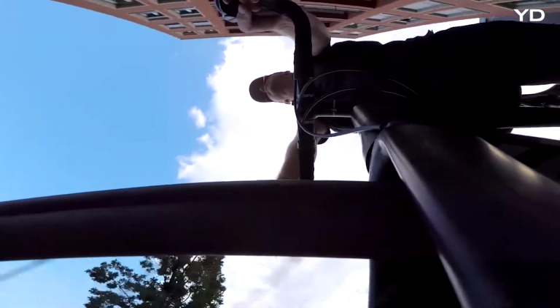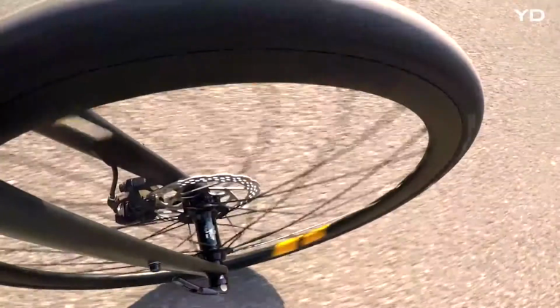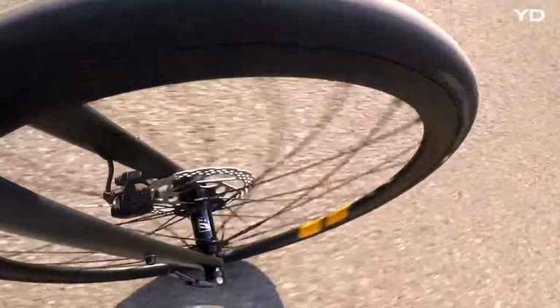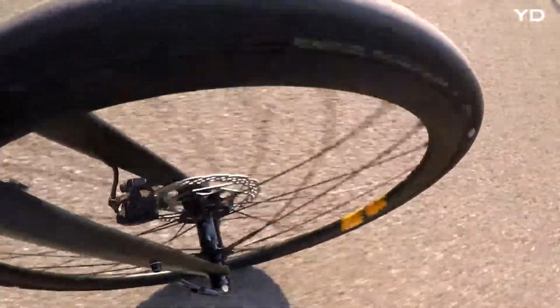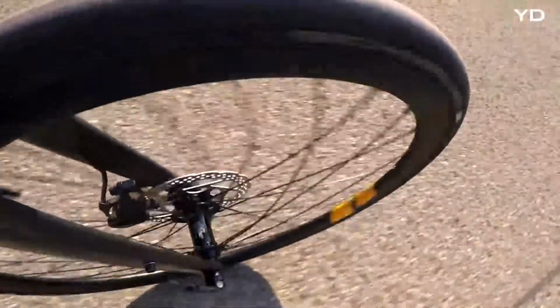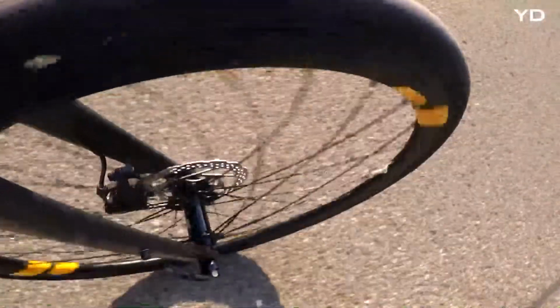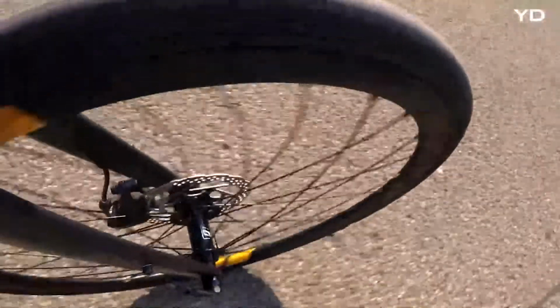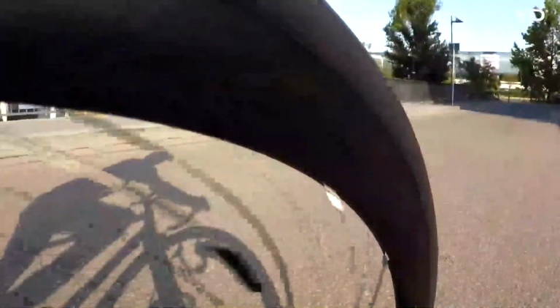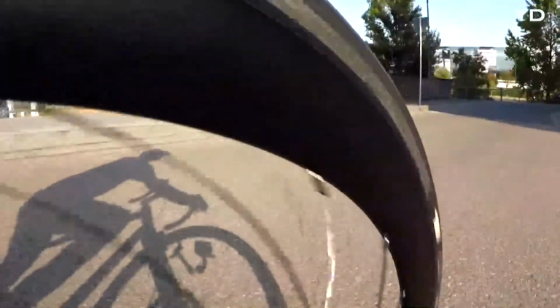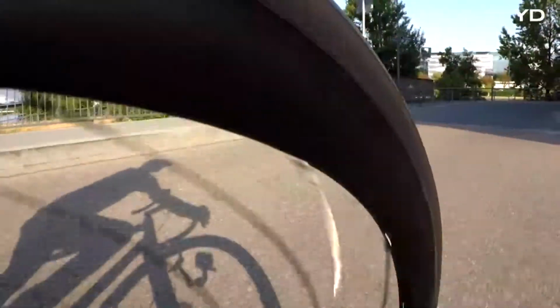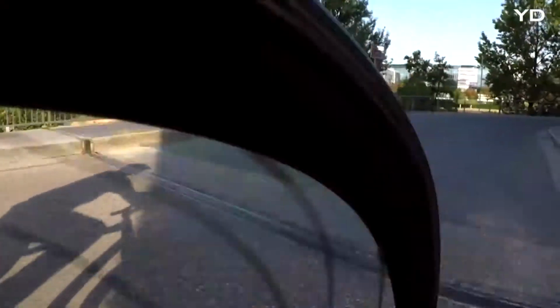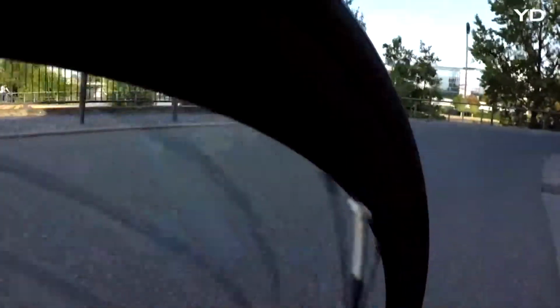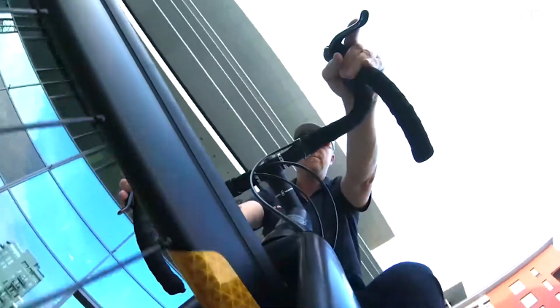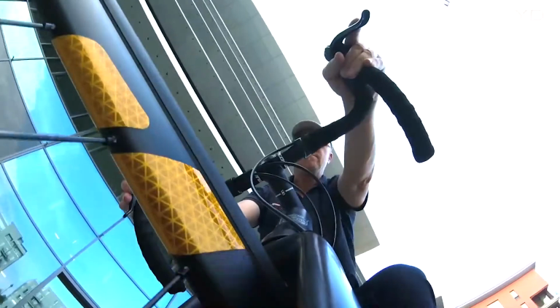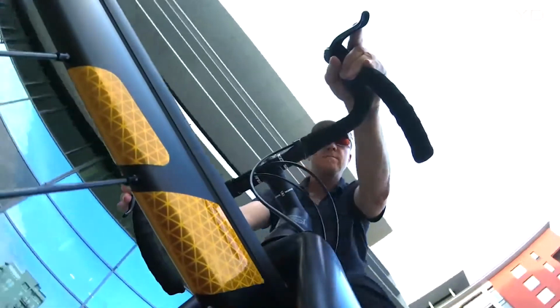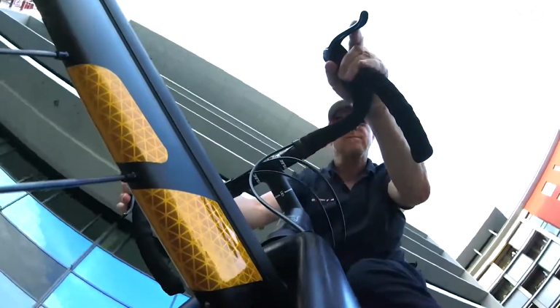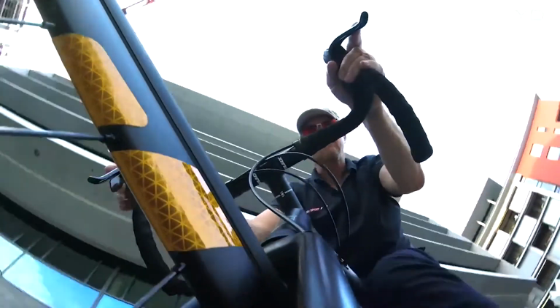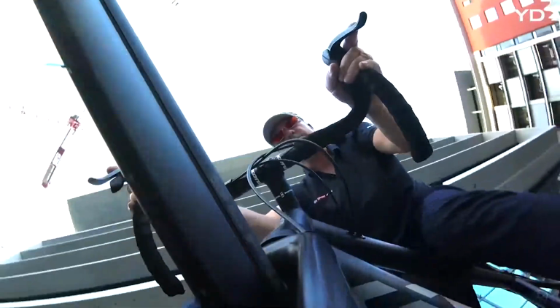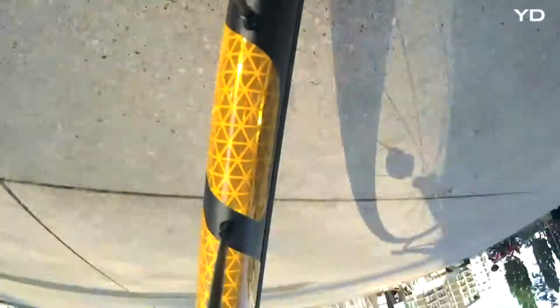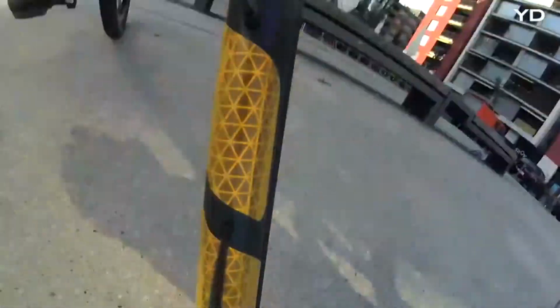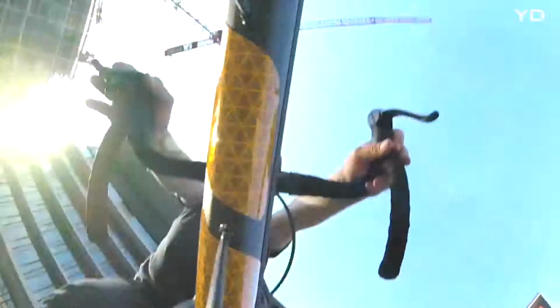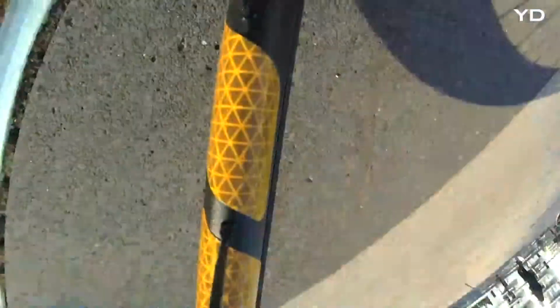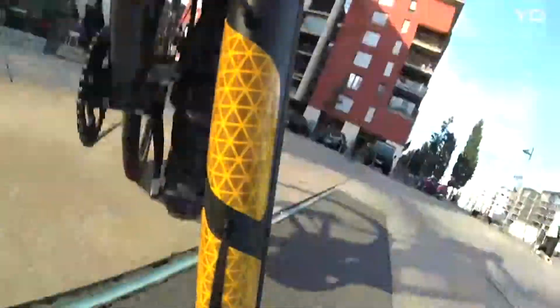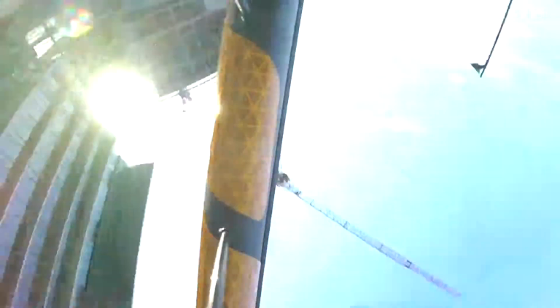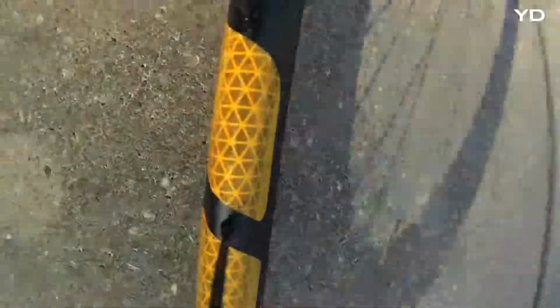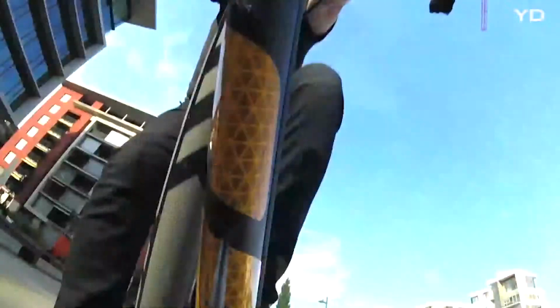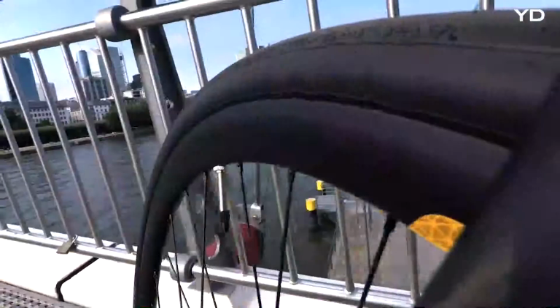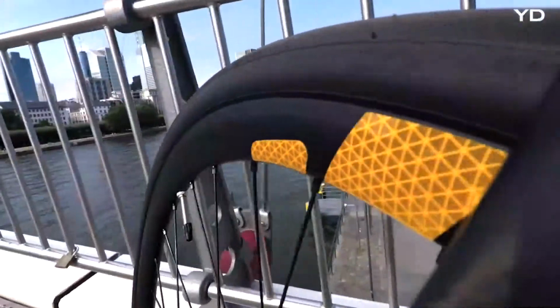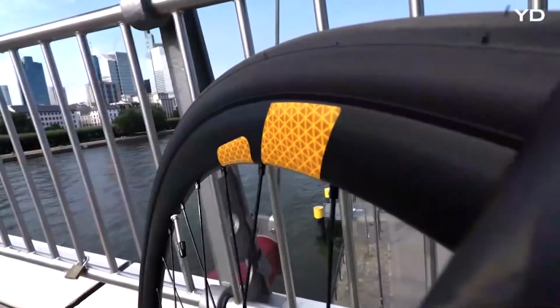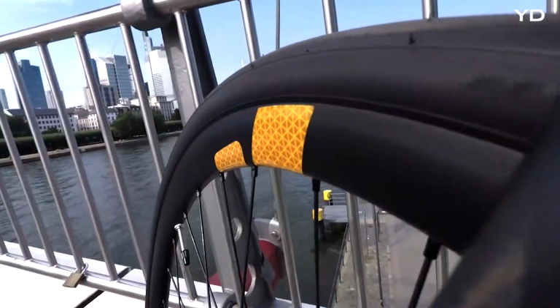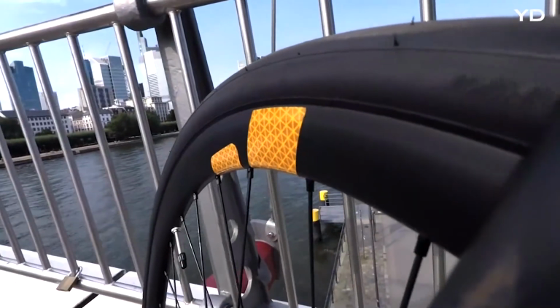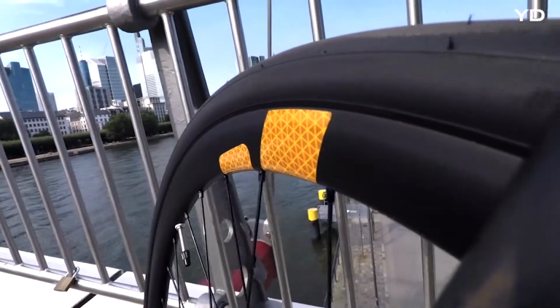FLECTOR 360's design features a unique 3D formable film which perfectly fits the shape of almost every rim on the market, and gives your bike an extraordinary and stylish look.